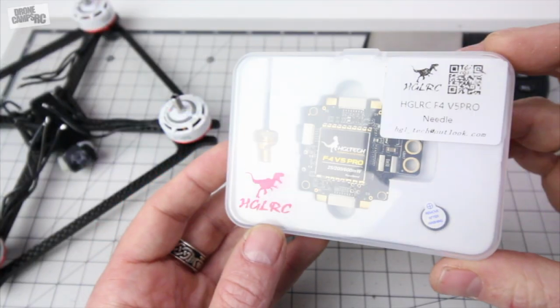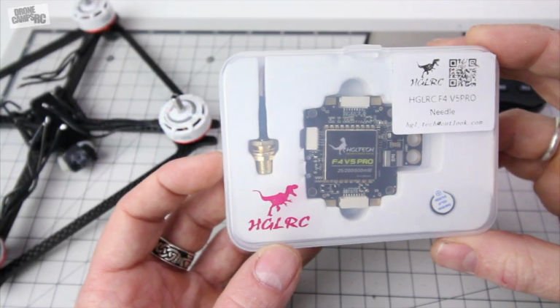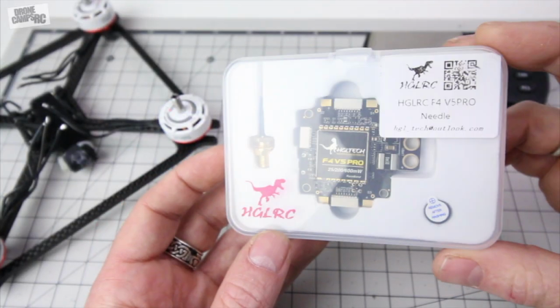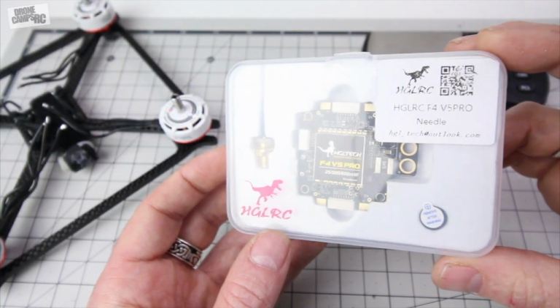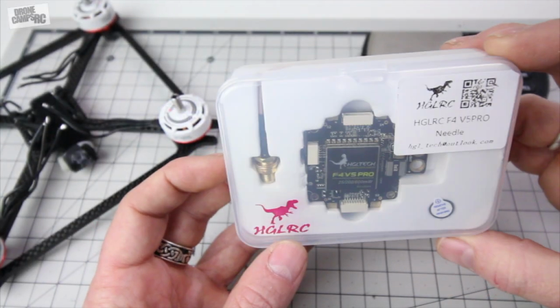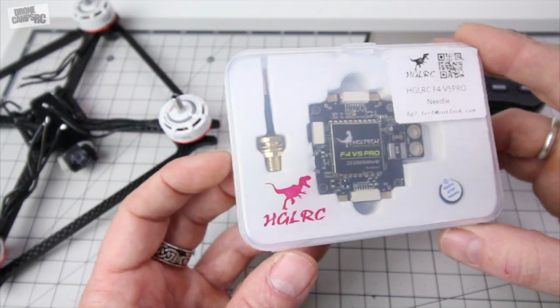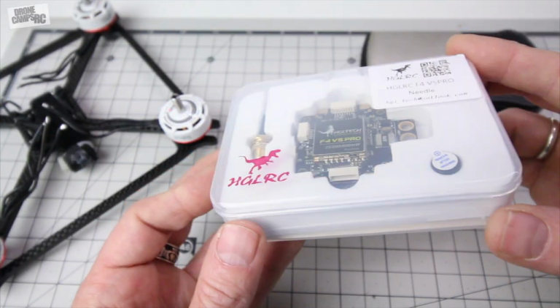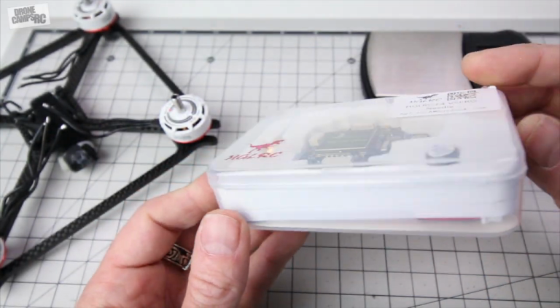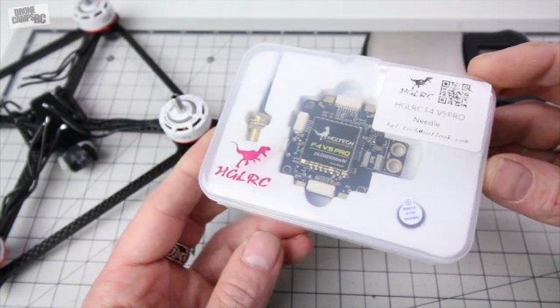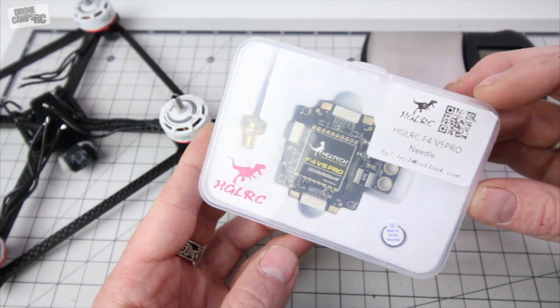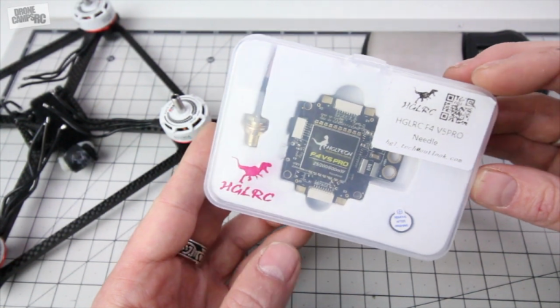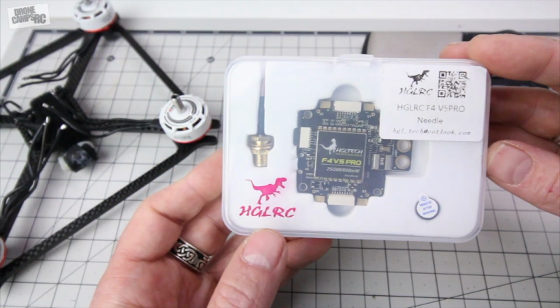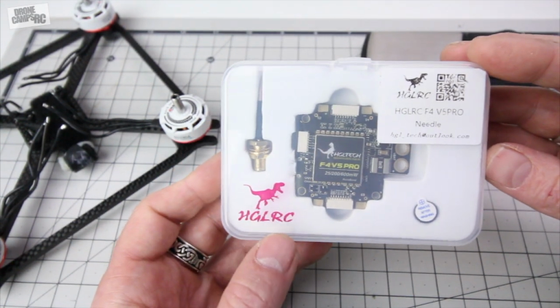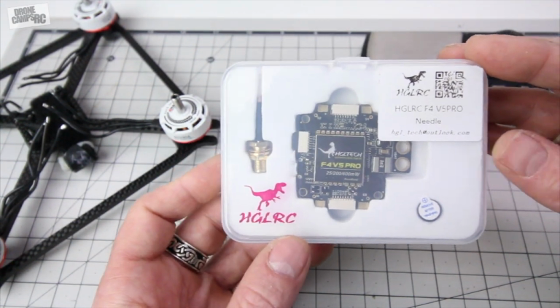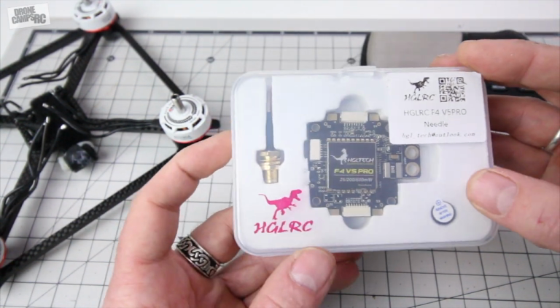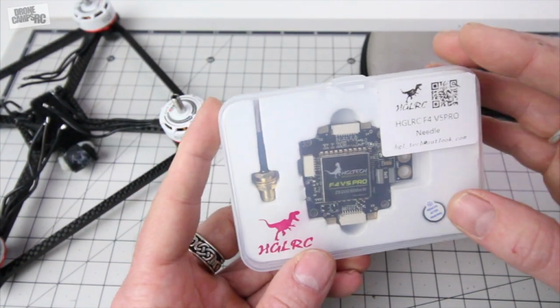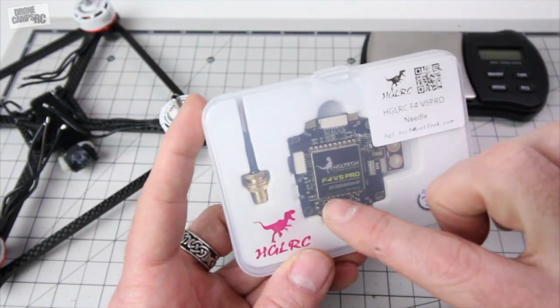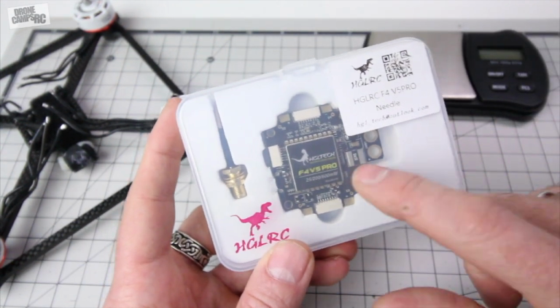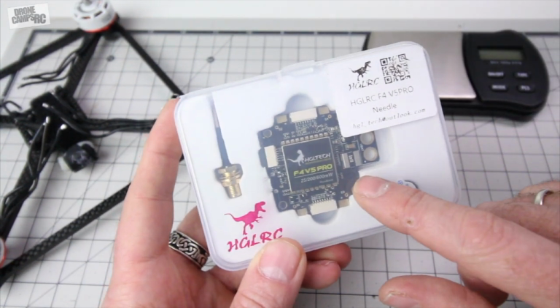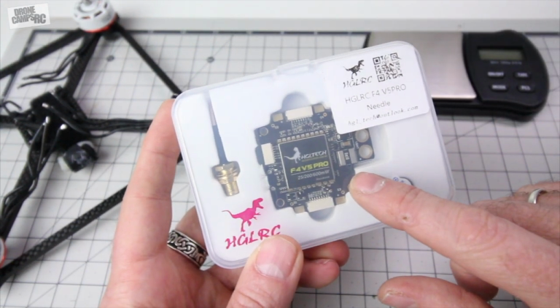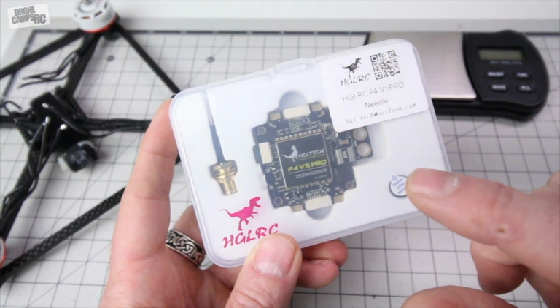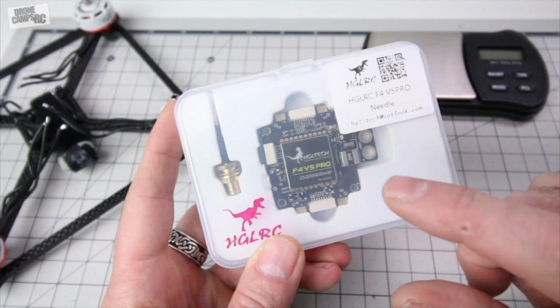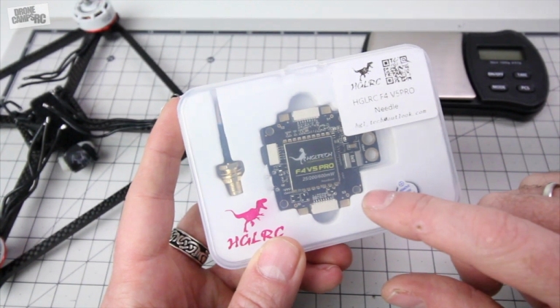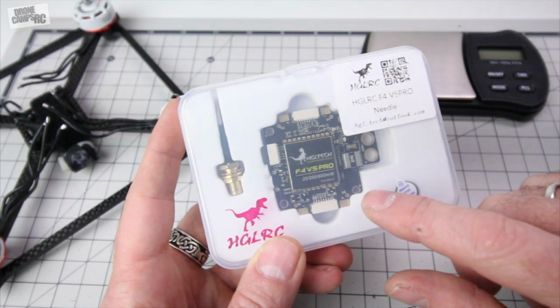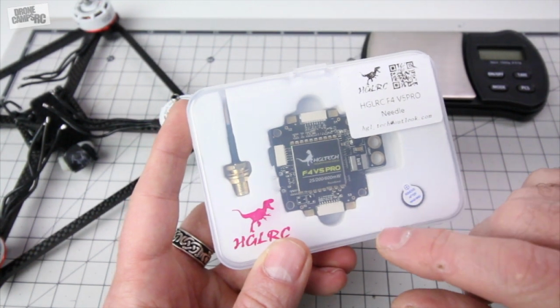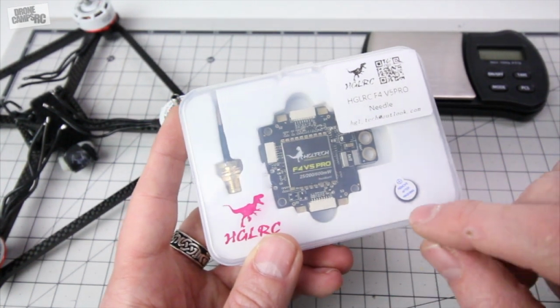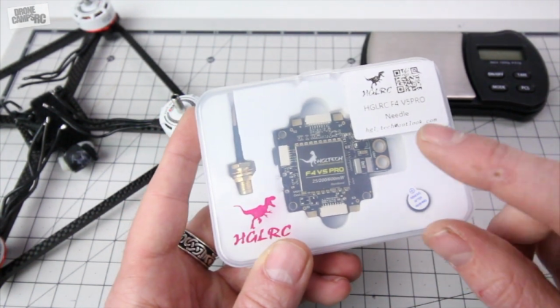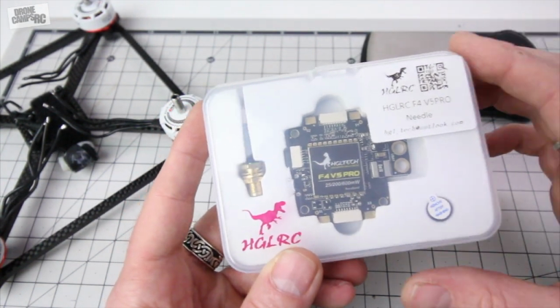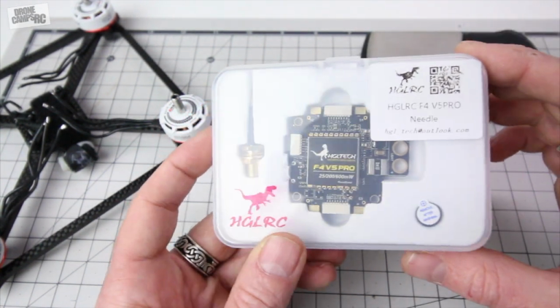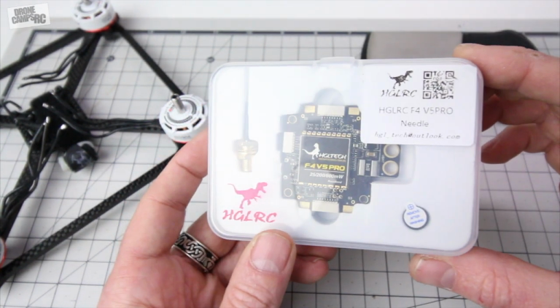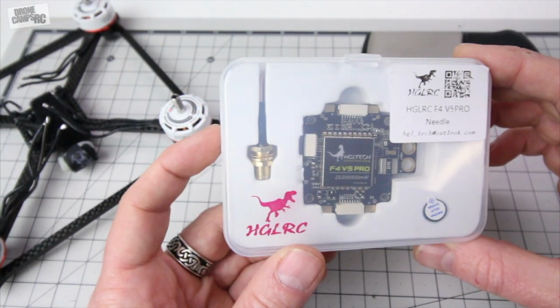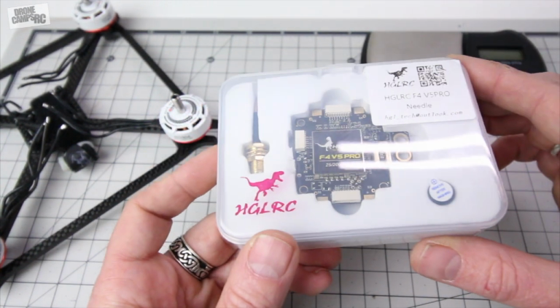Hey guys, welcome back to the channel. I'm Justin Davis from DroneCamps and we're going to go over this new HGLRC. This is the F4 V5. Version 5 is finally here and it seems like they have a new version about every three months.